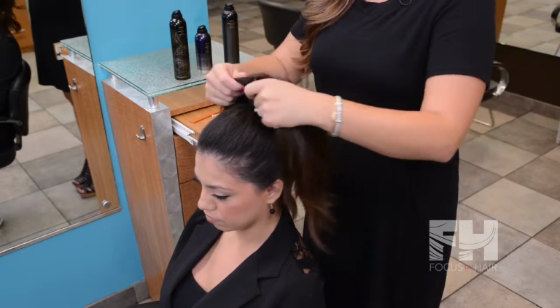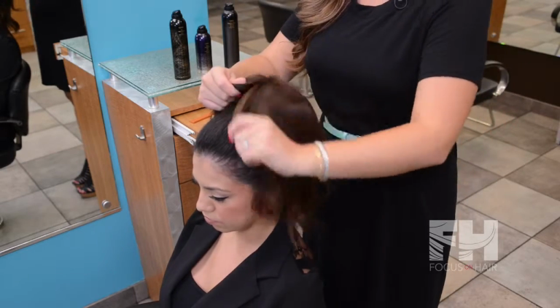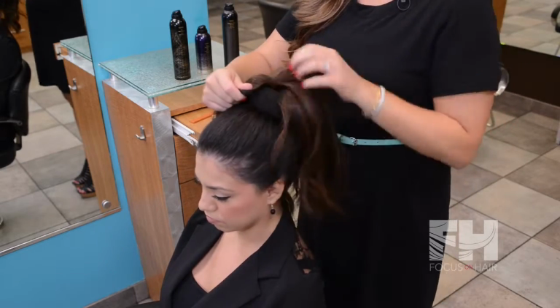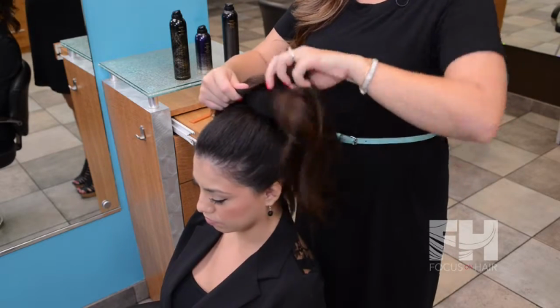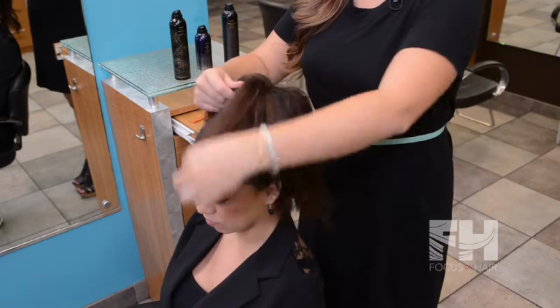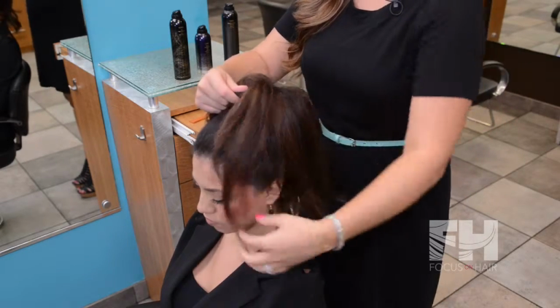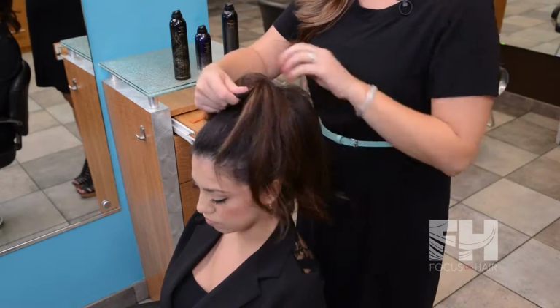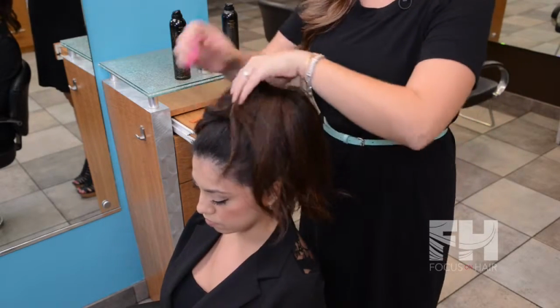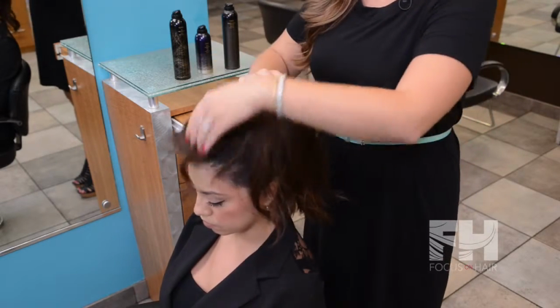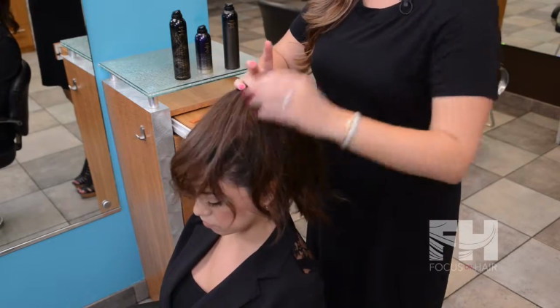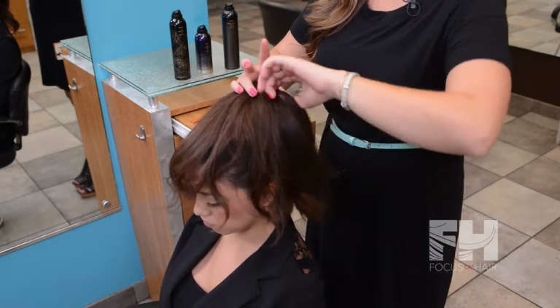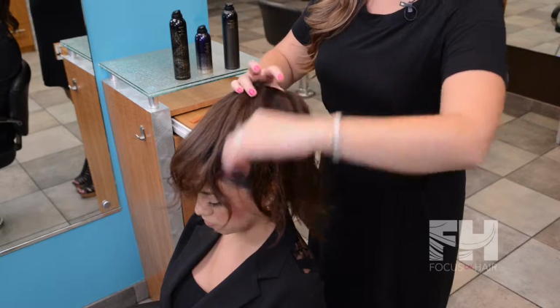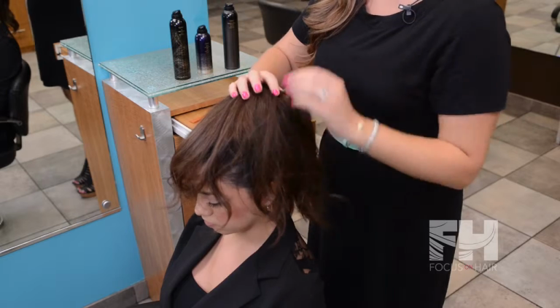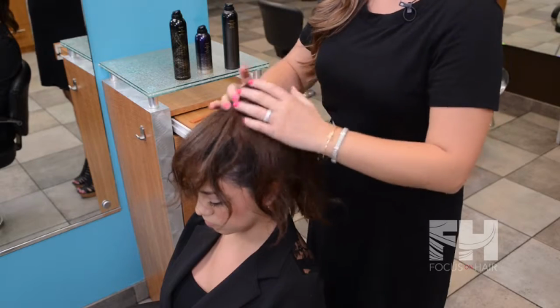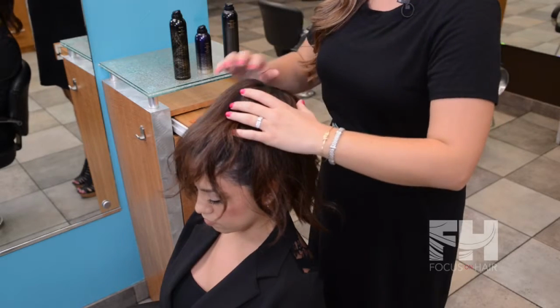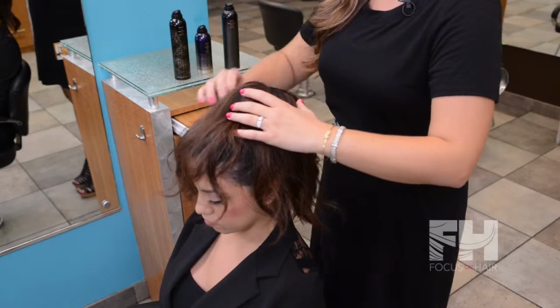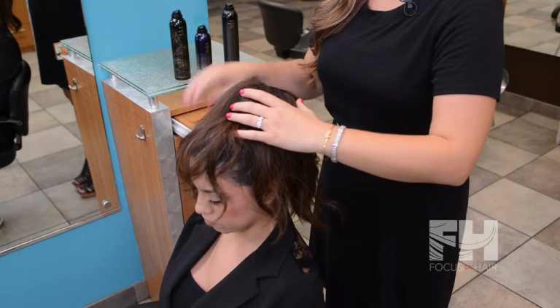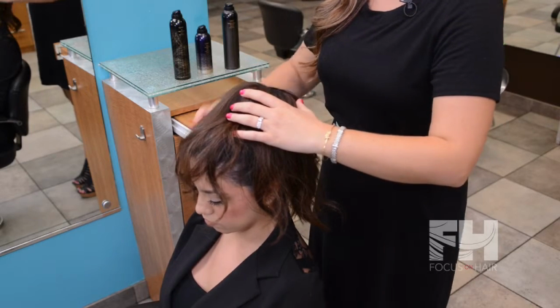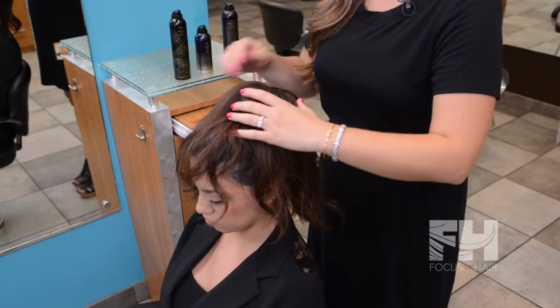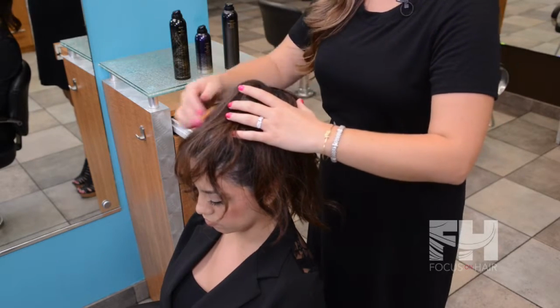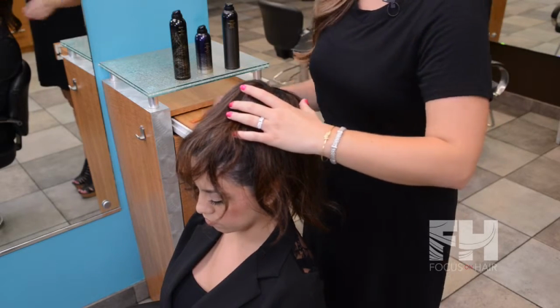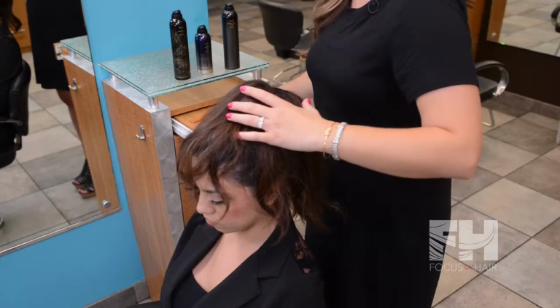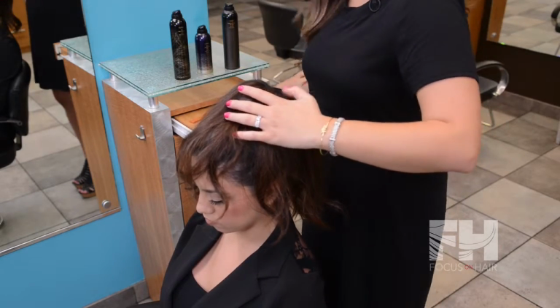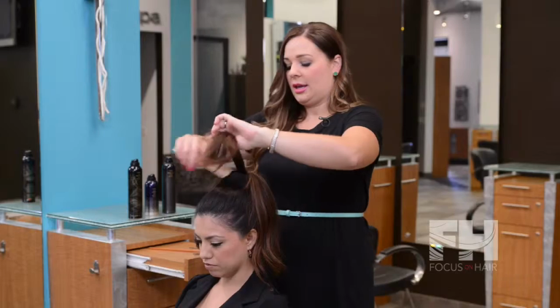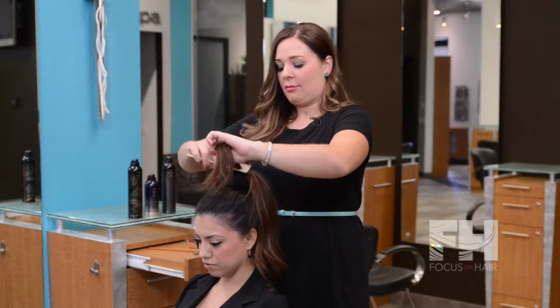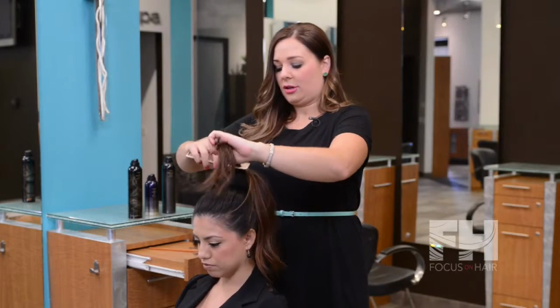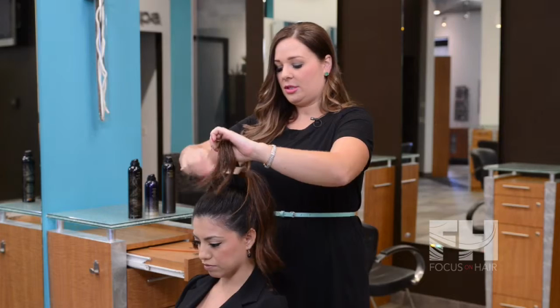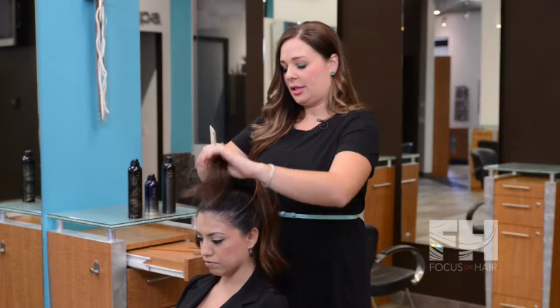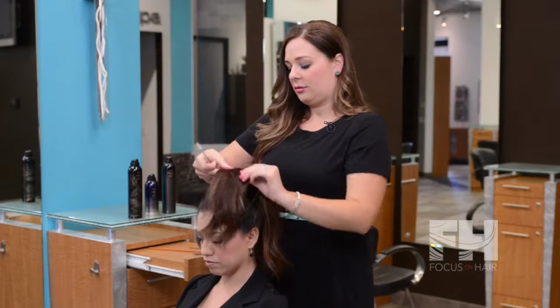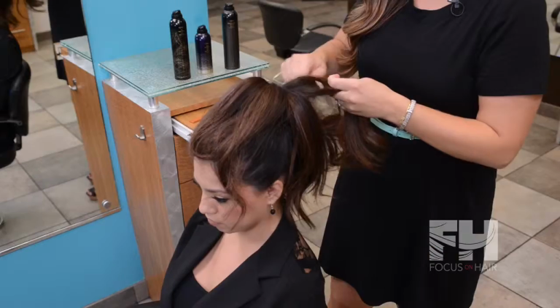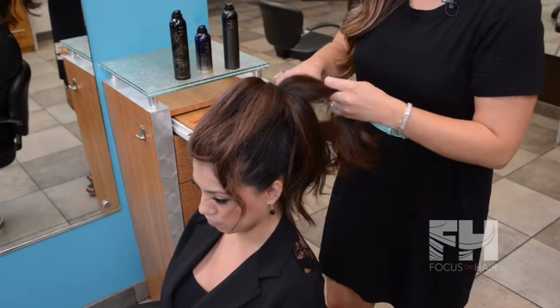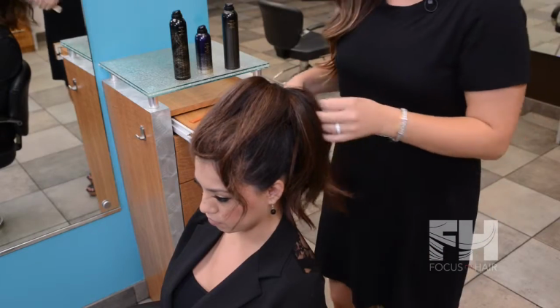Spread the hair out over the doughnut. I like to break it into five or six sections and backcomb each little section for a little bit more fullness.